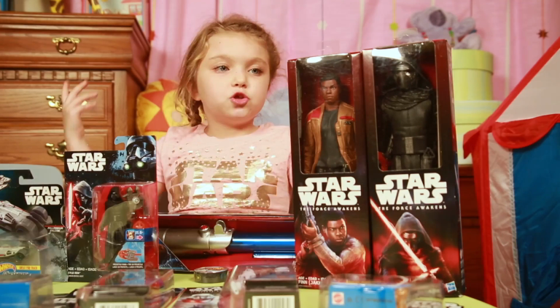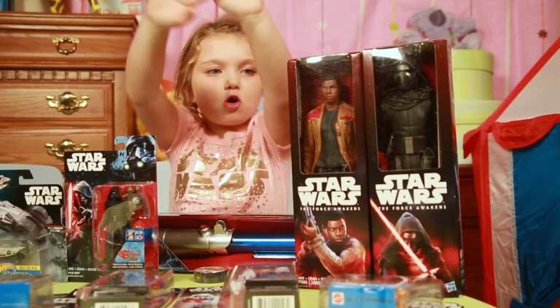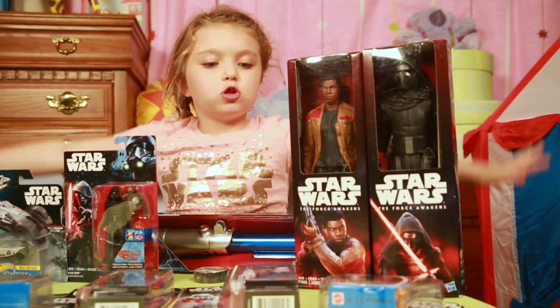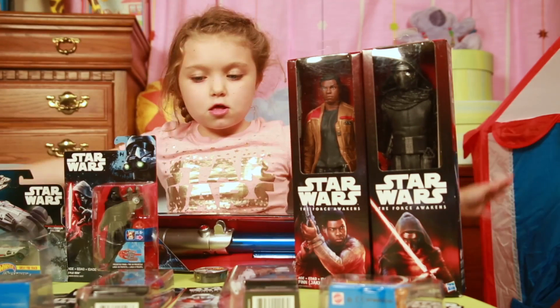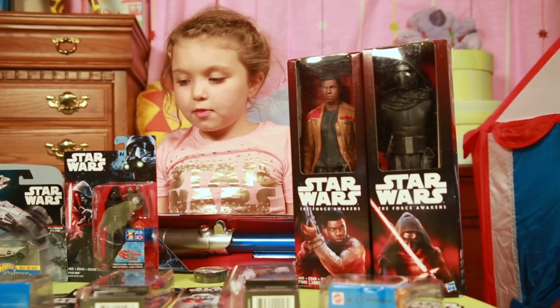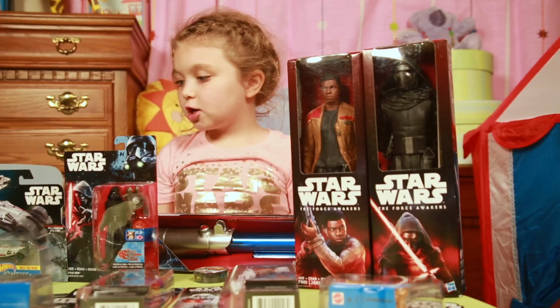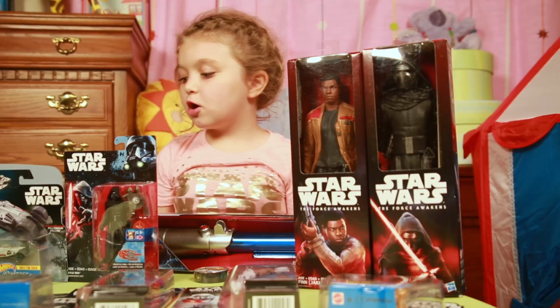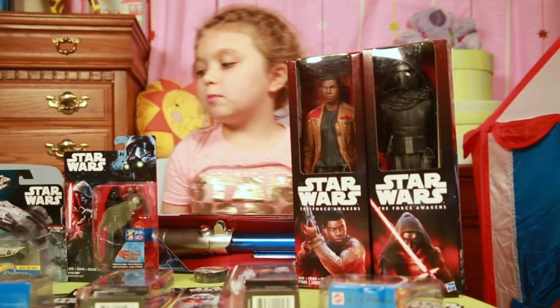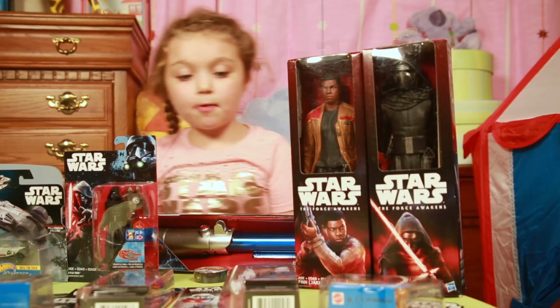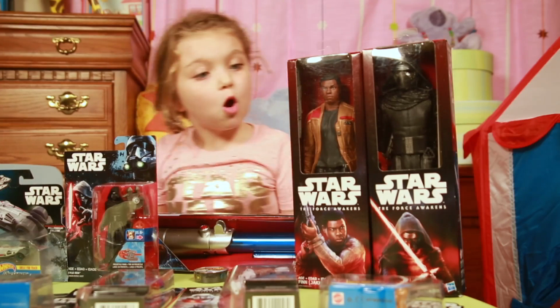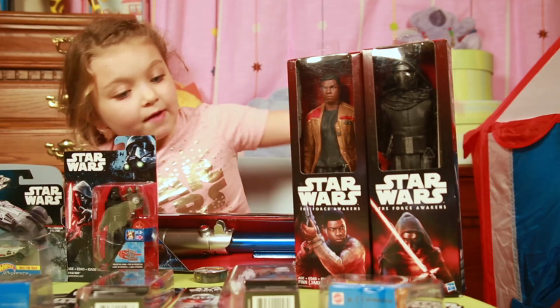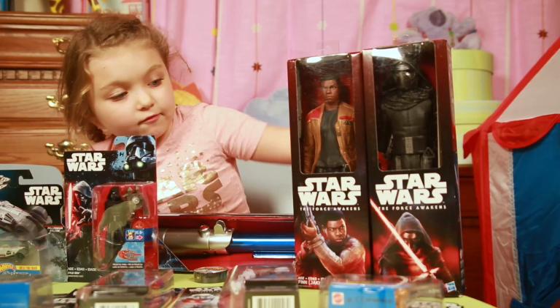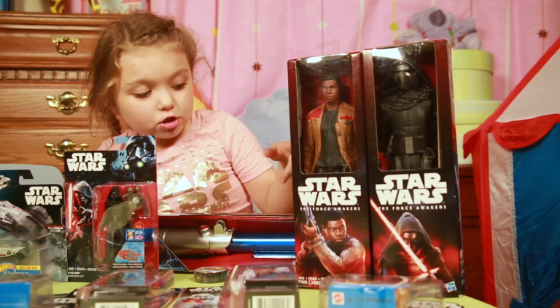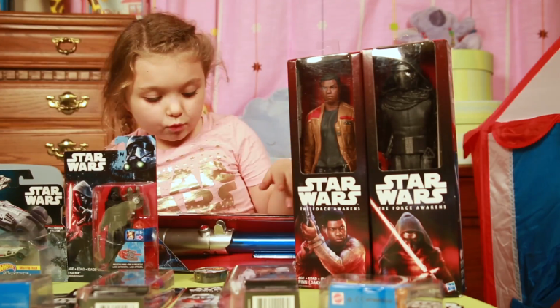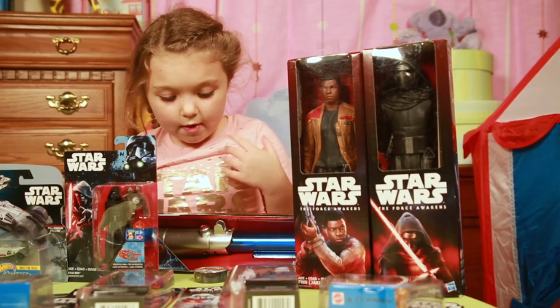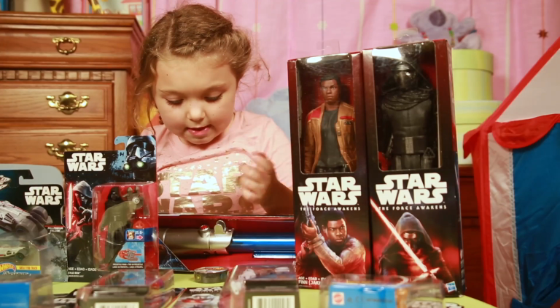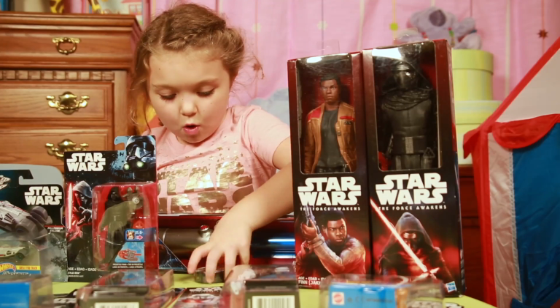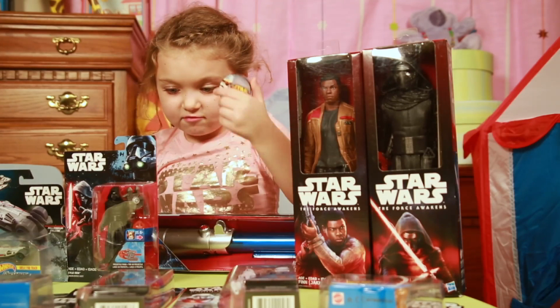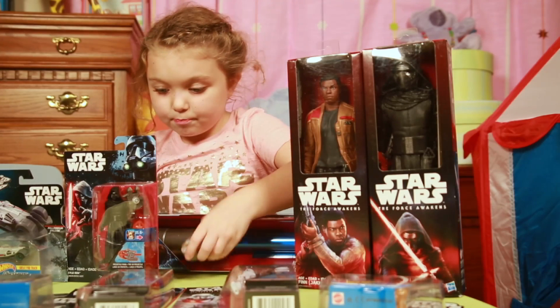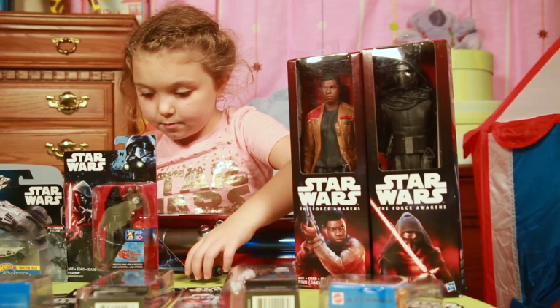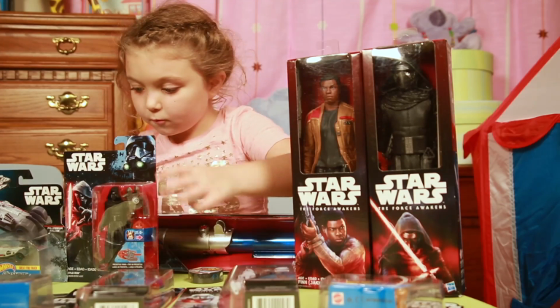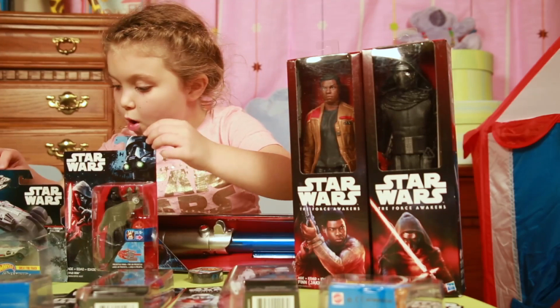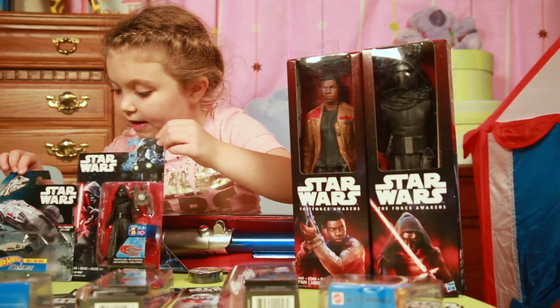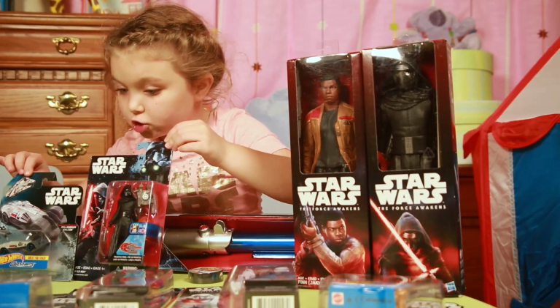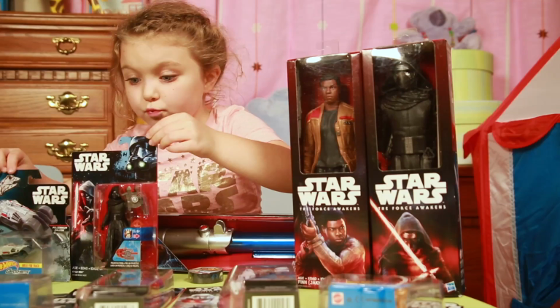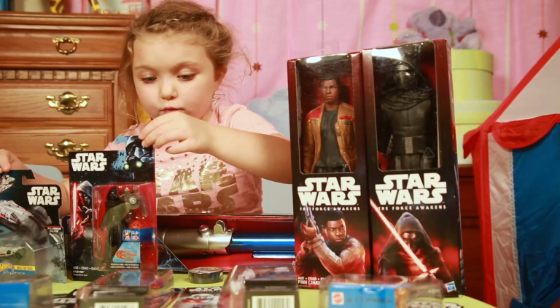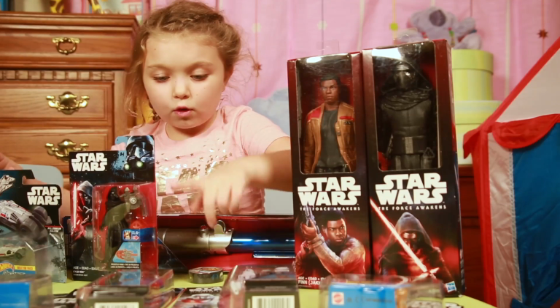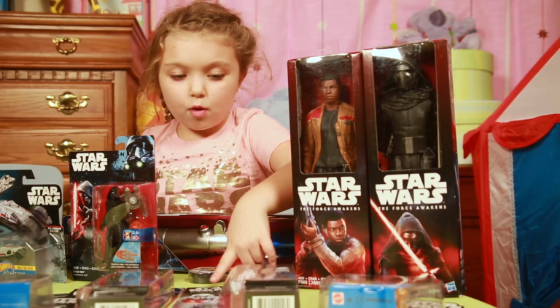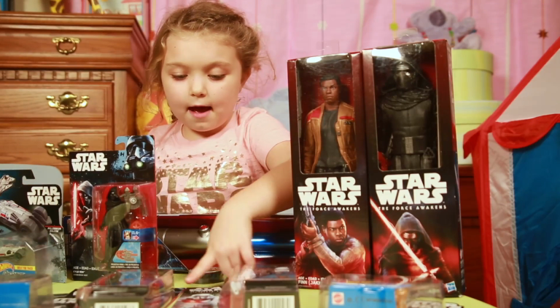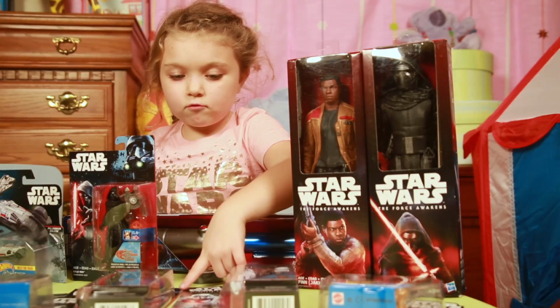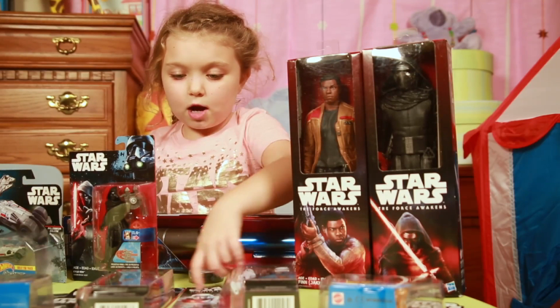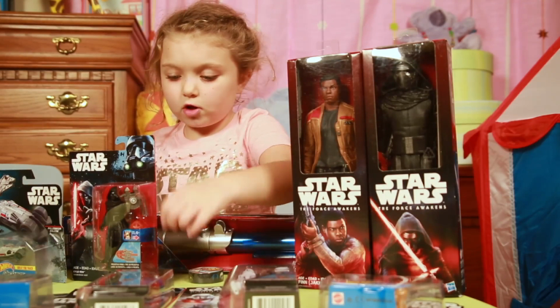So these are all the things that are going to go into the prize box. We have action figures, we have life savers, we have tape, we have cars, and we have some more action figures.